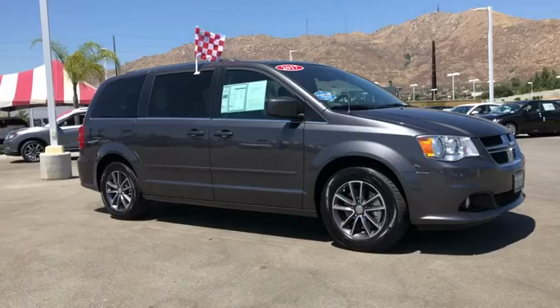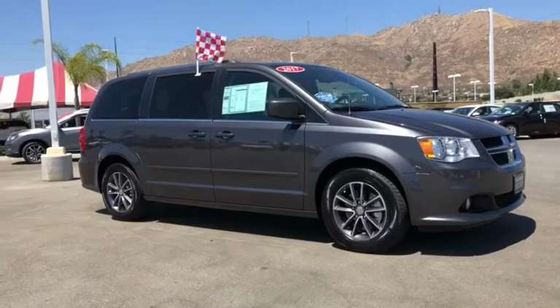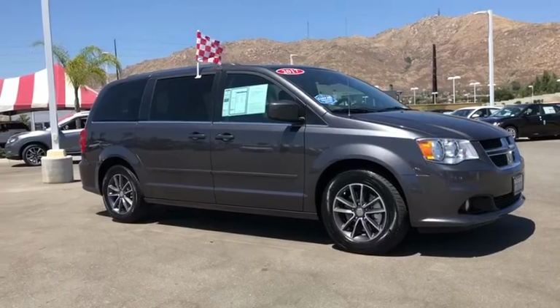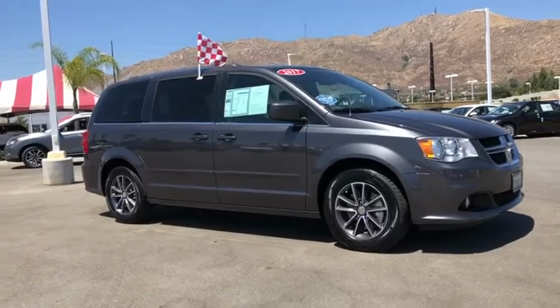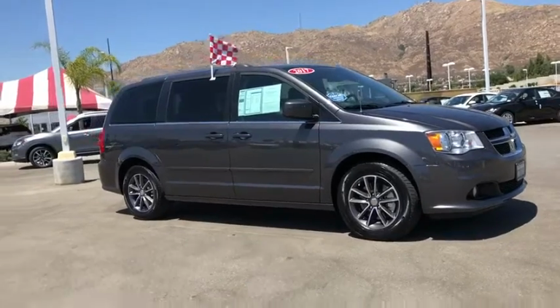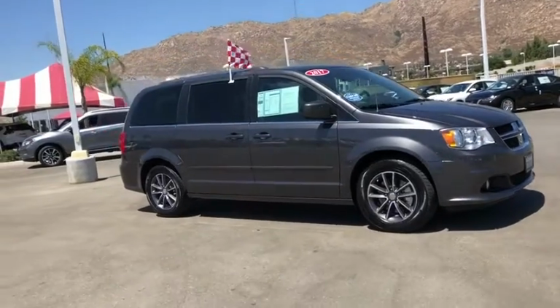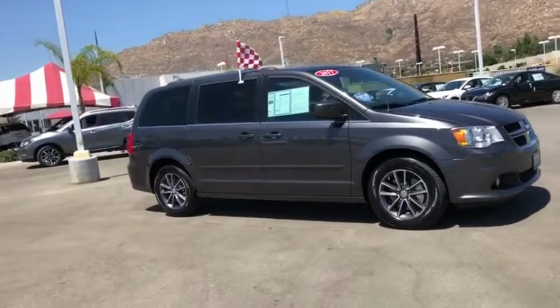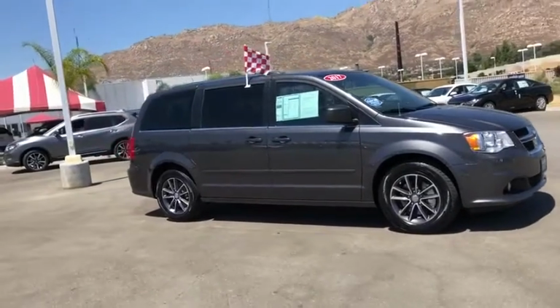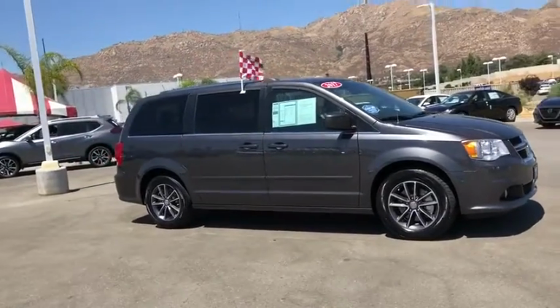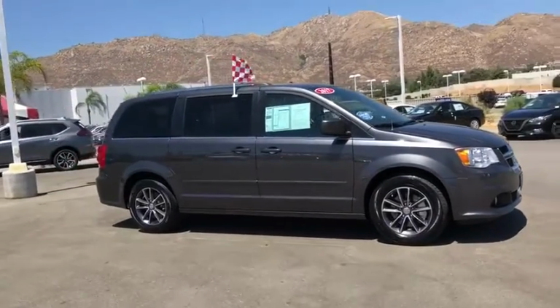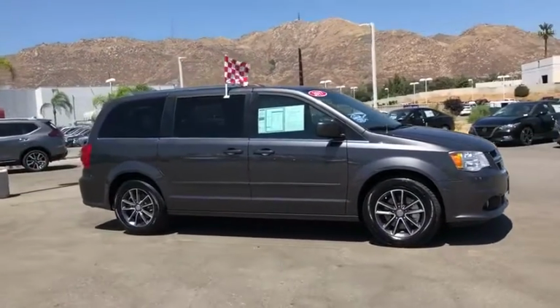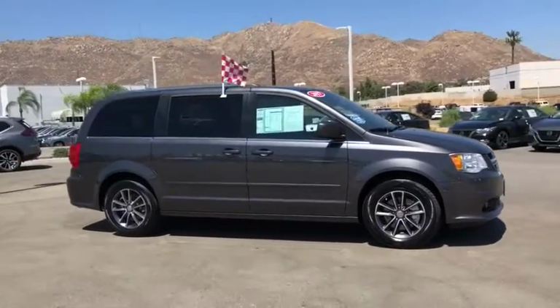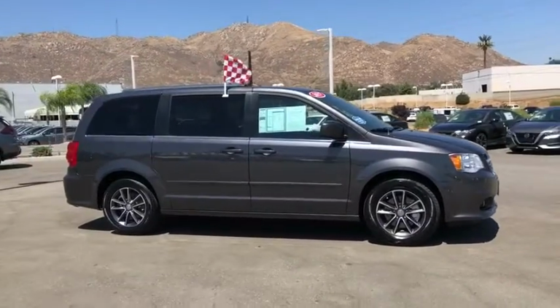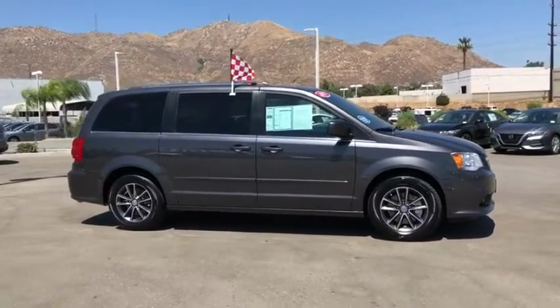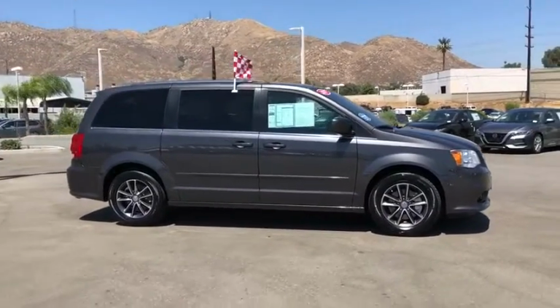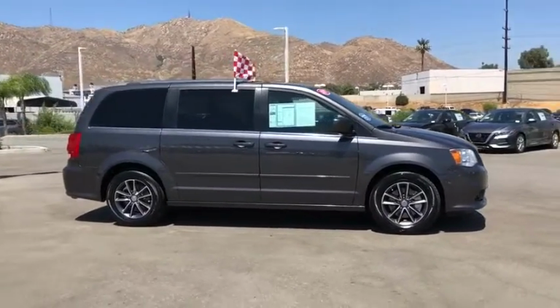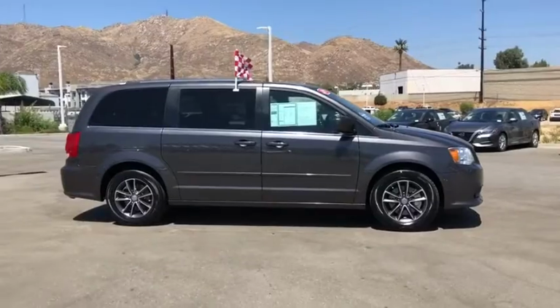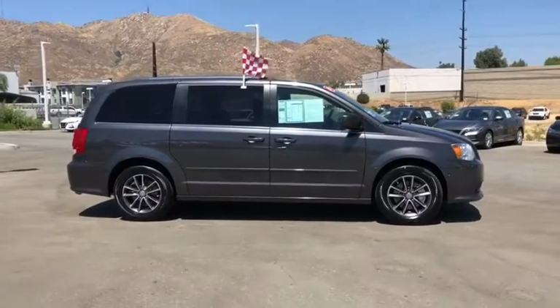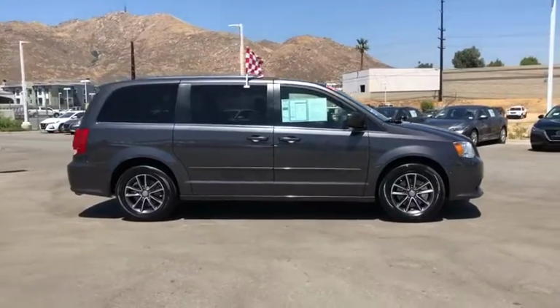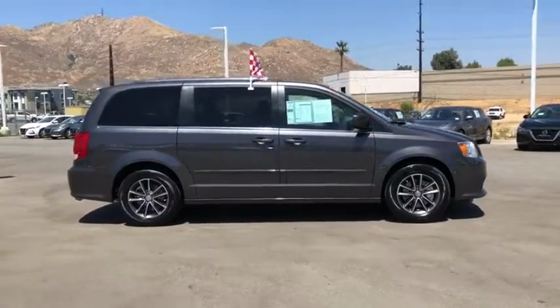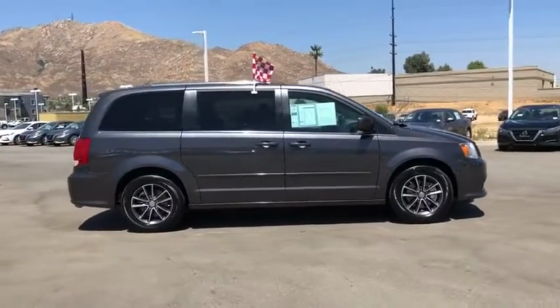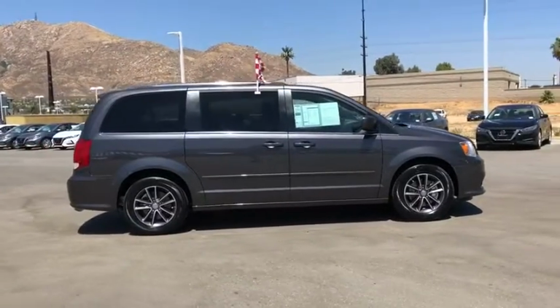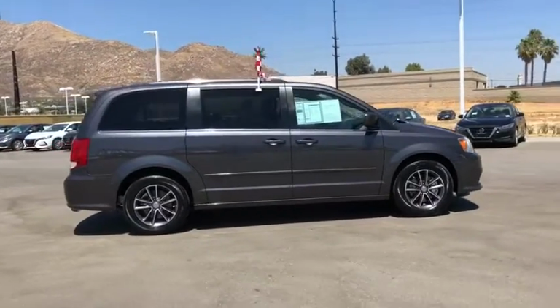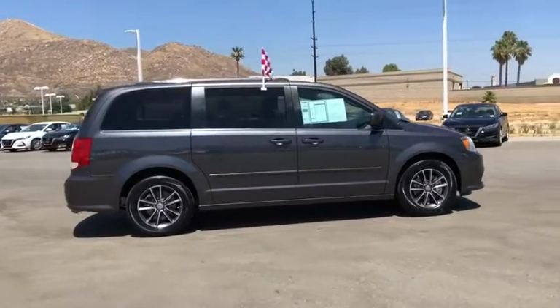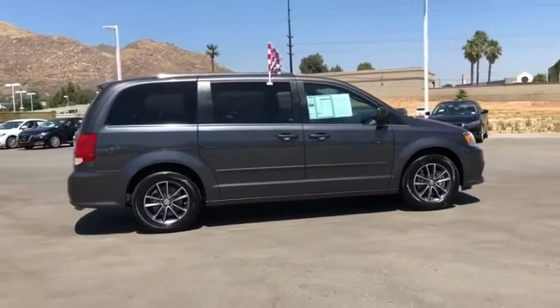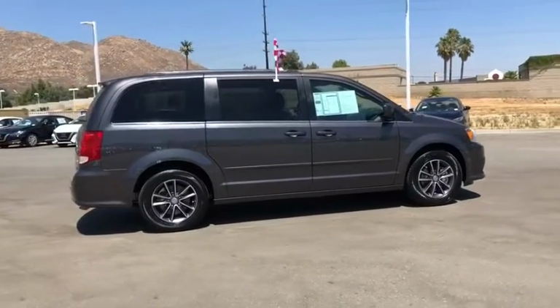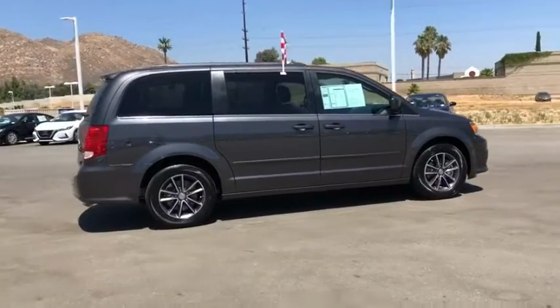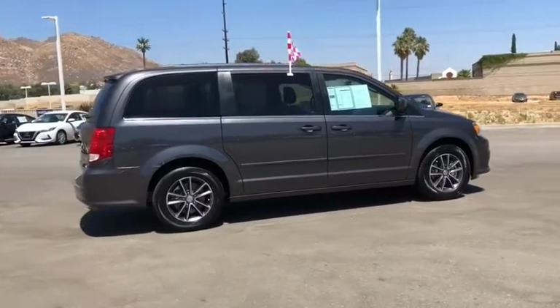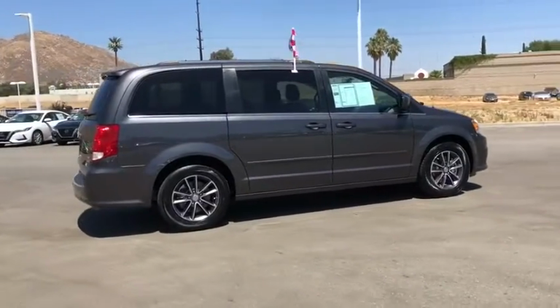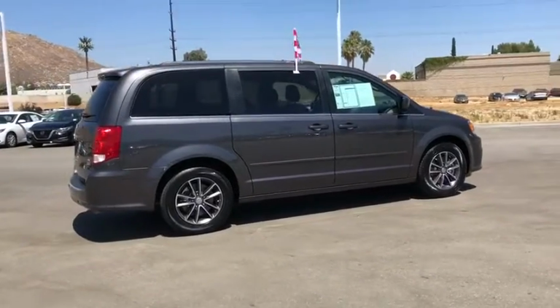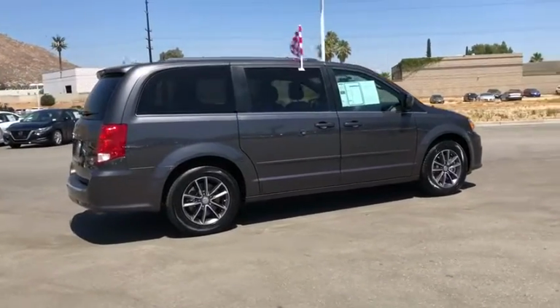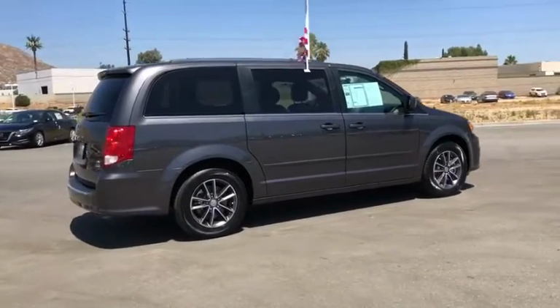Make a great choice today with the 2017 Dodge Grand Caravan. The Dodge Grand Caravan received the government's highest front and side crash rating of five stars.